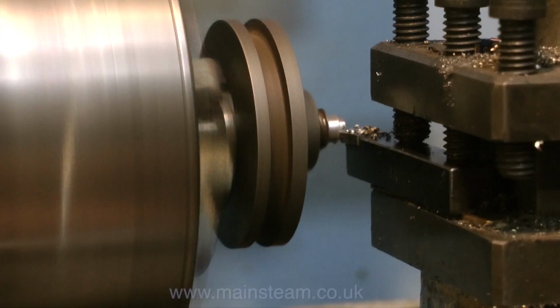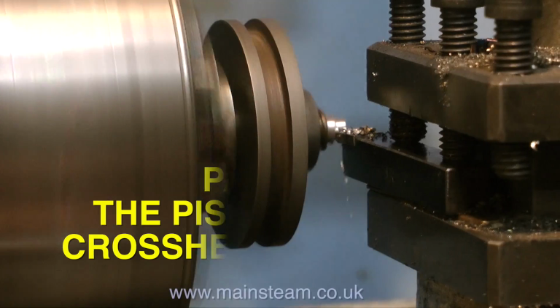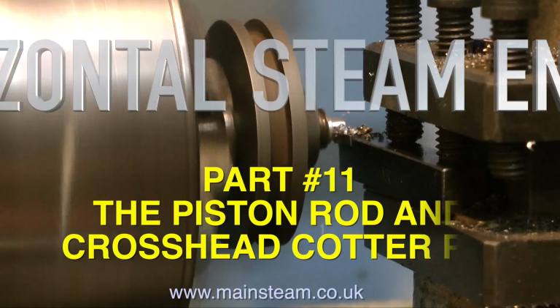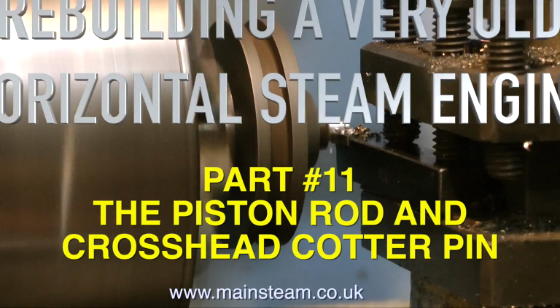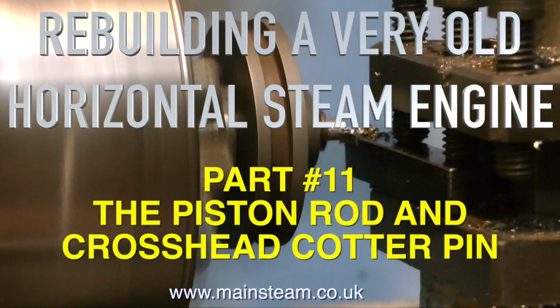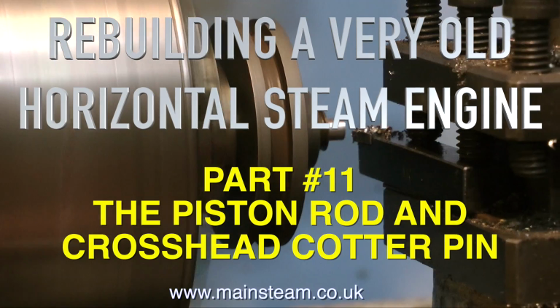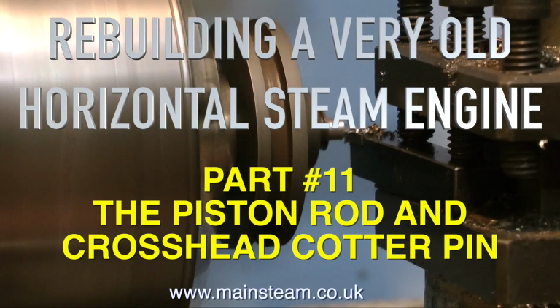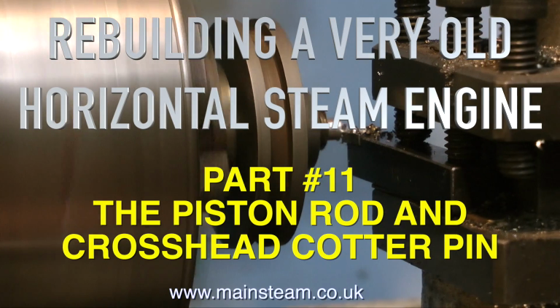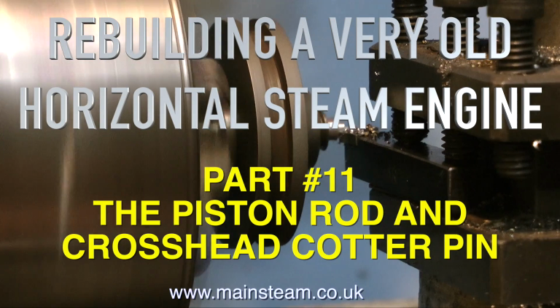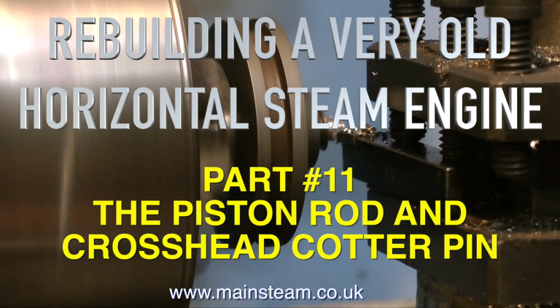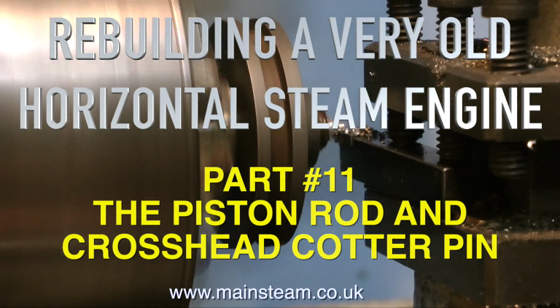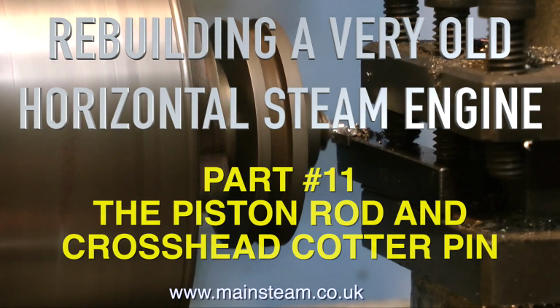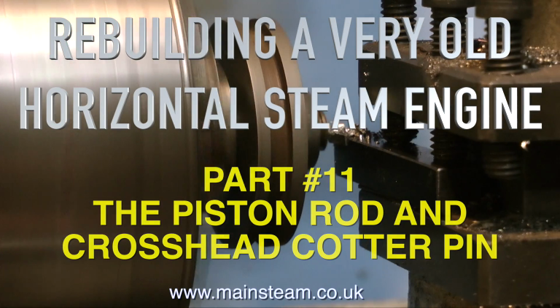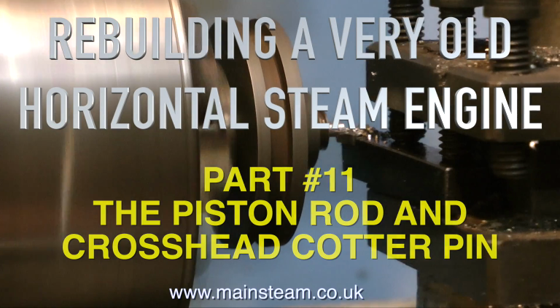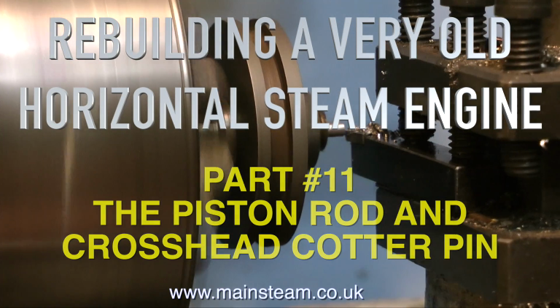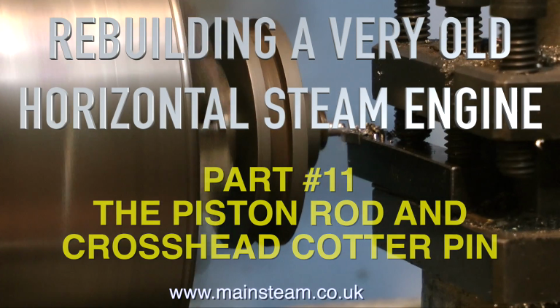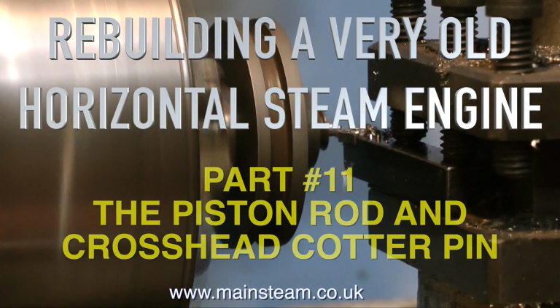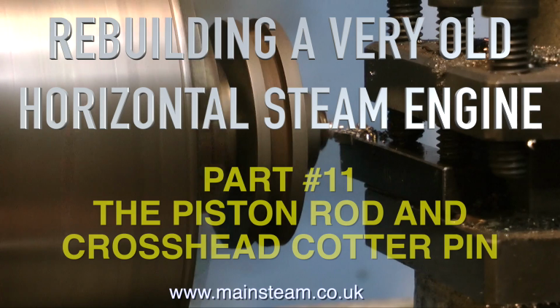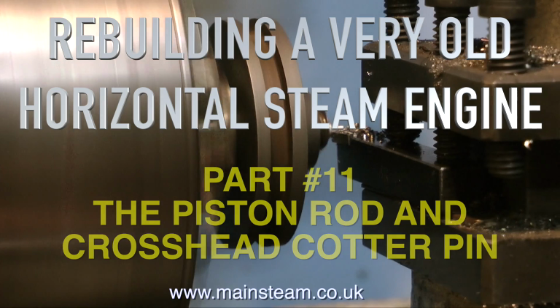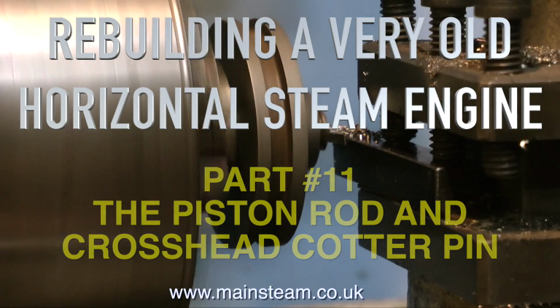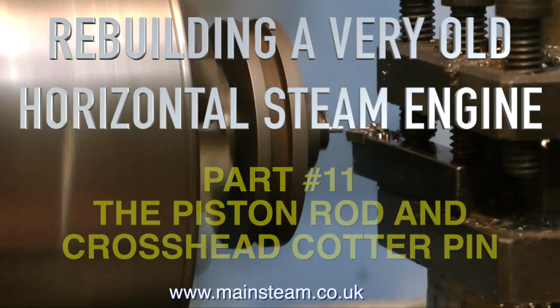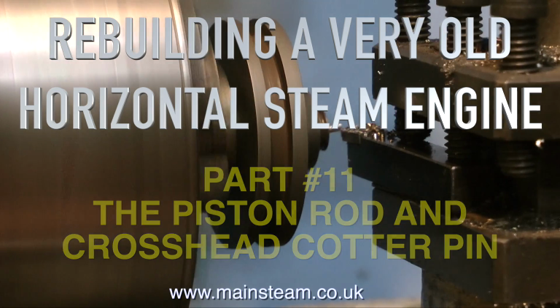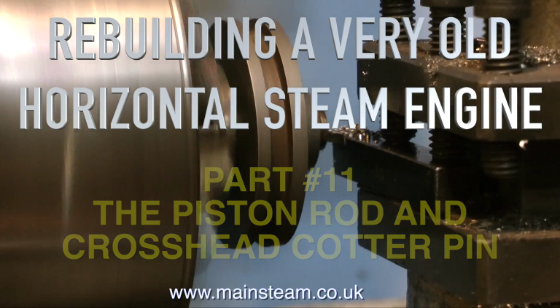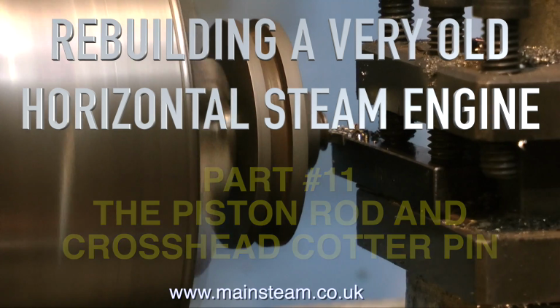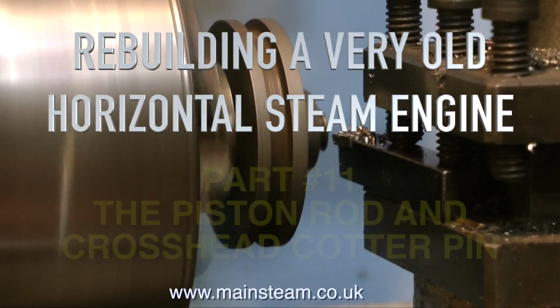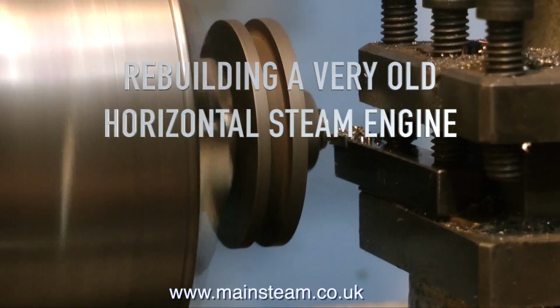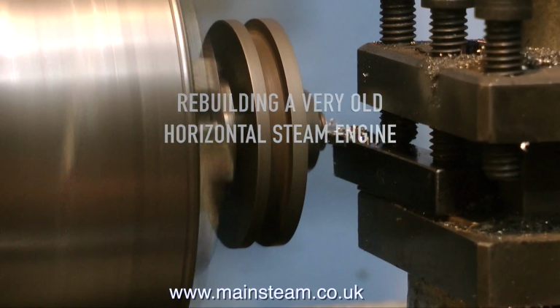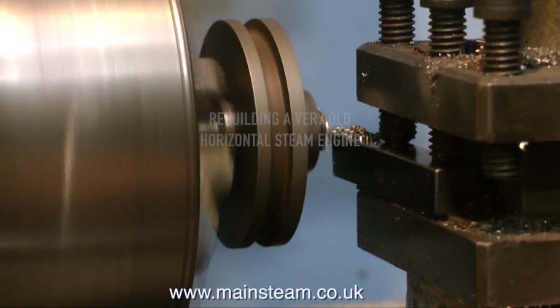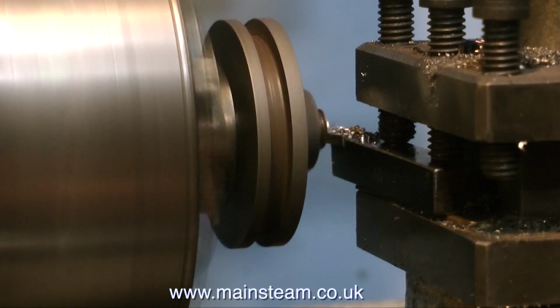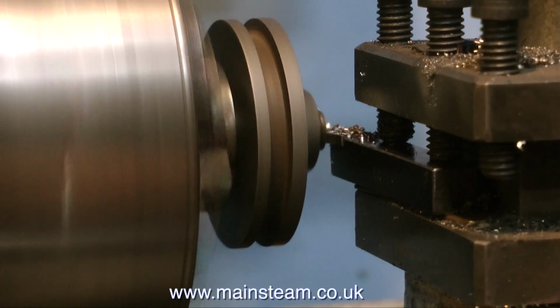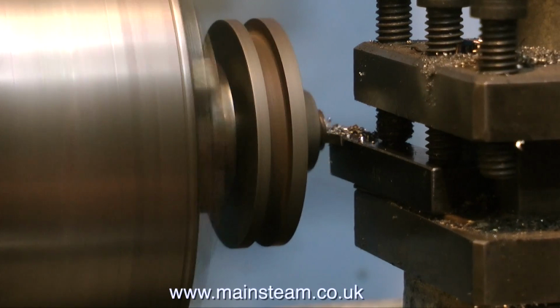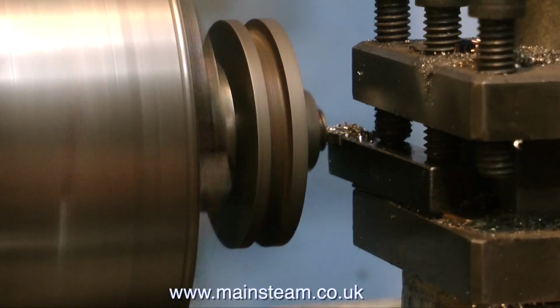Time goes so fast when you're having fun, and it's rebuilding a very old horizontal steam engine - part 11: the piston rod and the crosshead cotter pin.